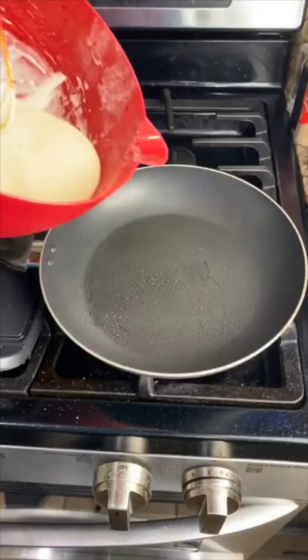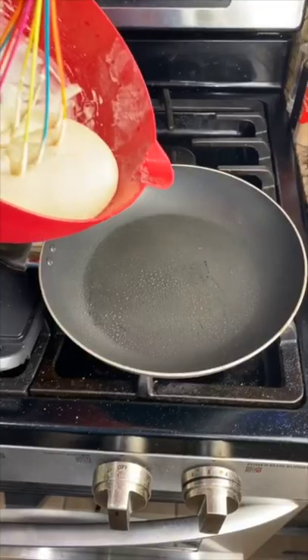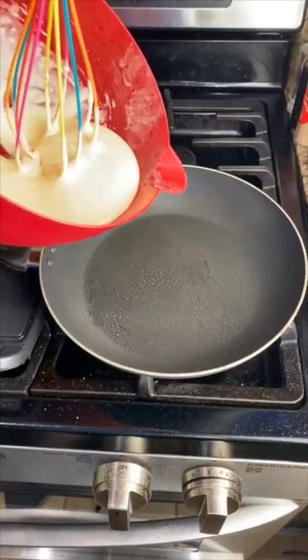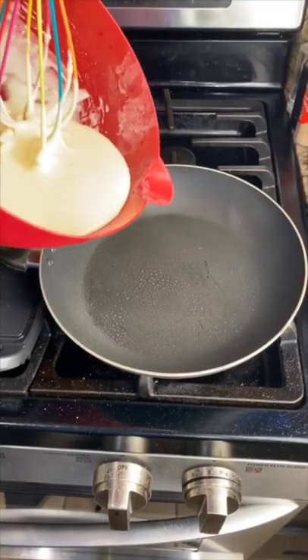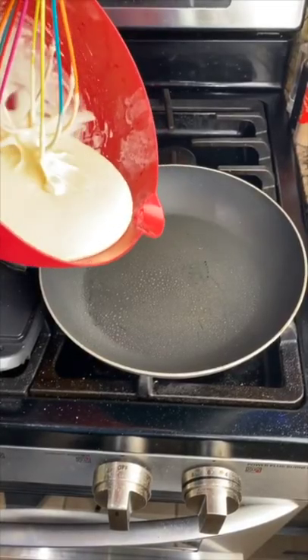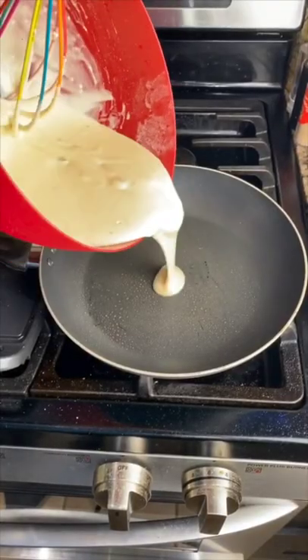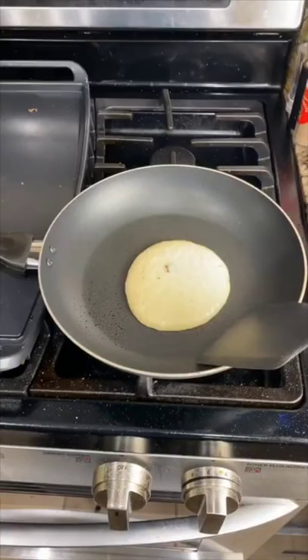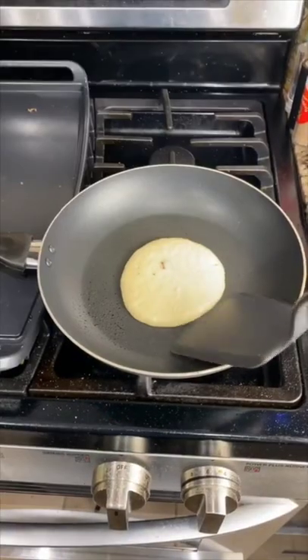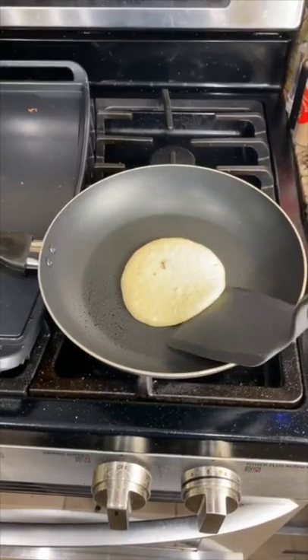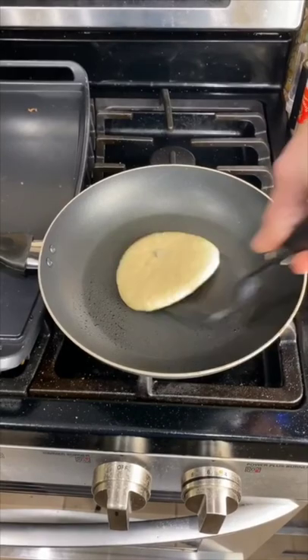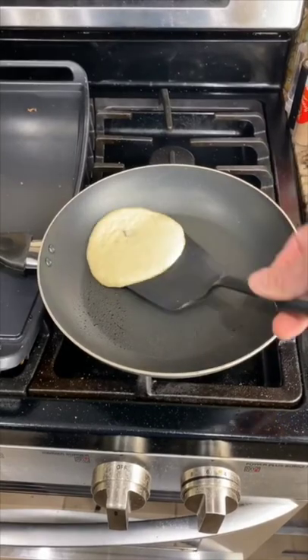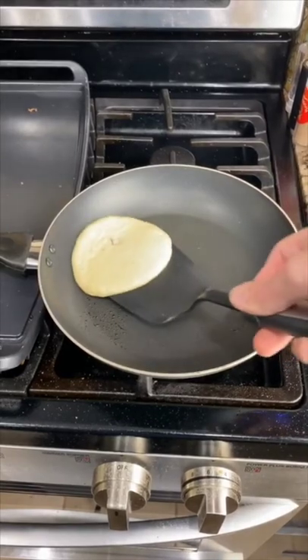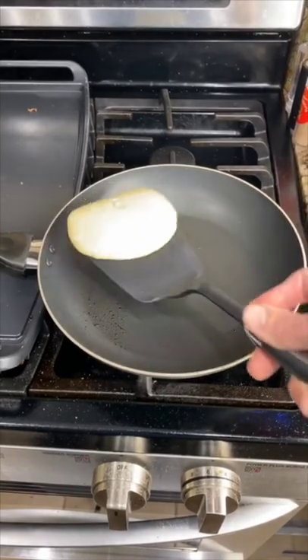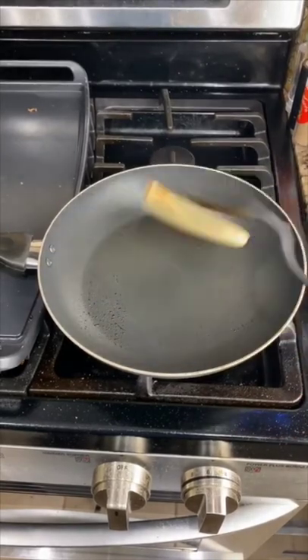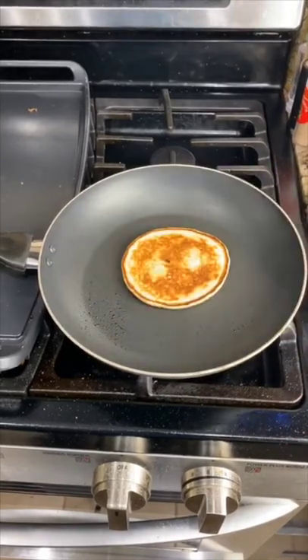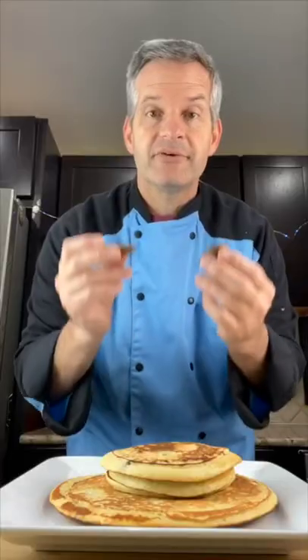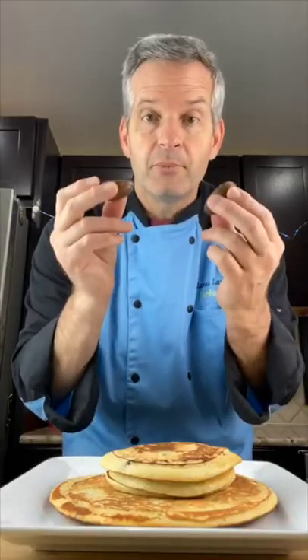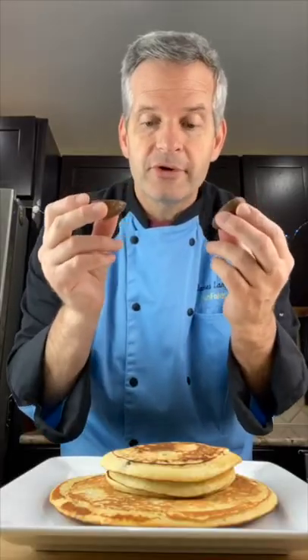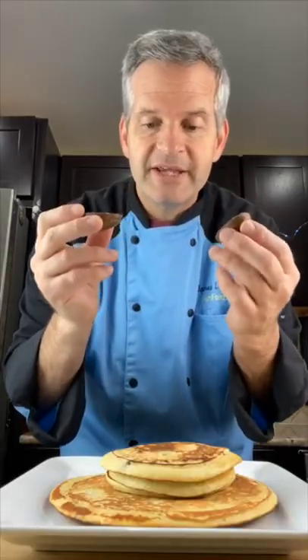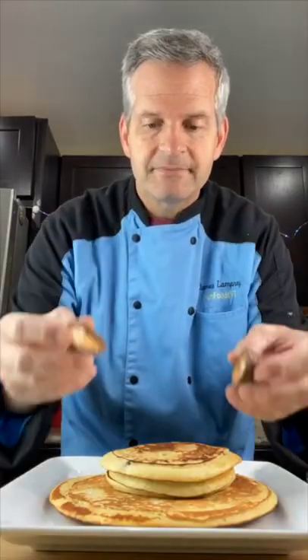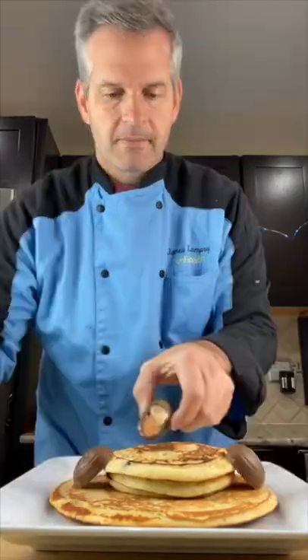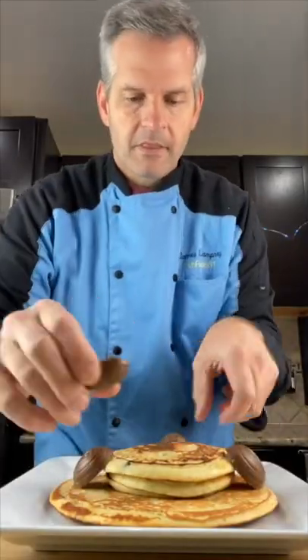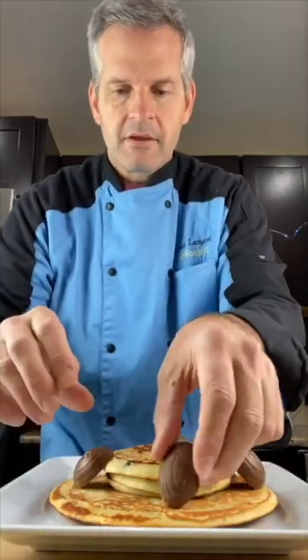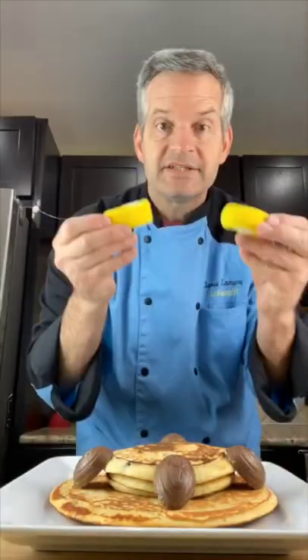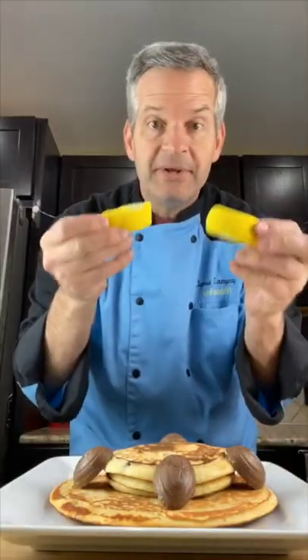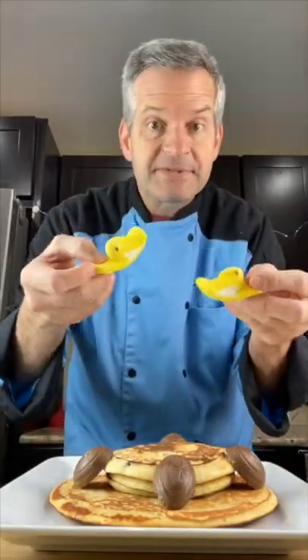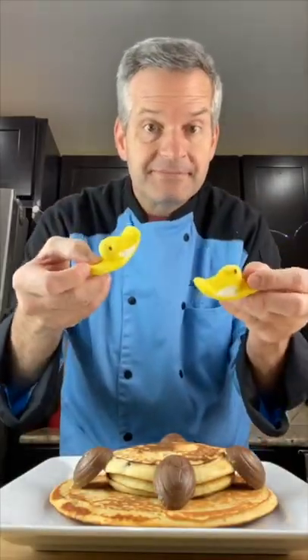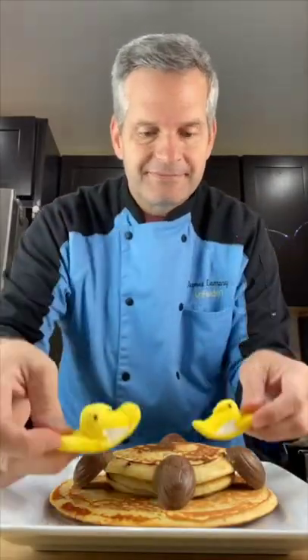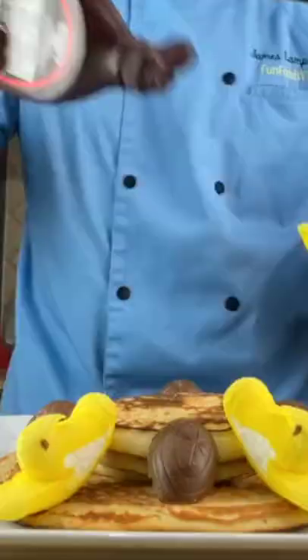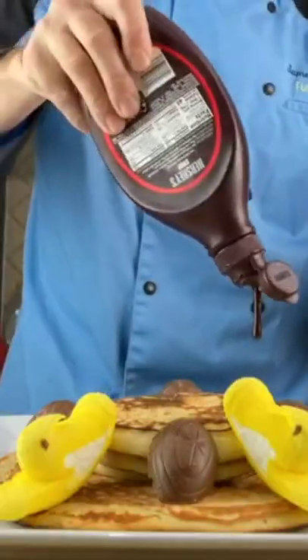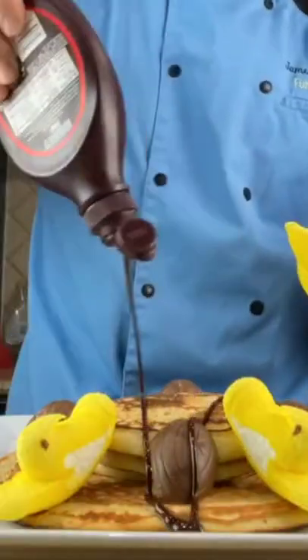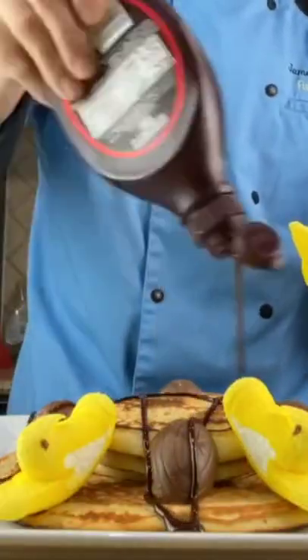Pour out your batter, and when it bubbles, flip it. Decorate with more Creme Eggs, some Peeps, and maybe some chocolate sauce.